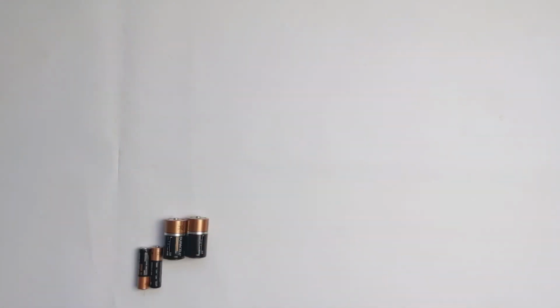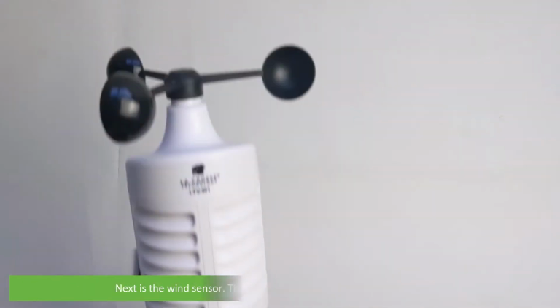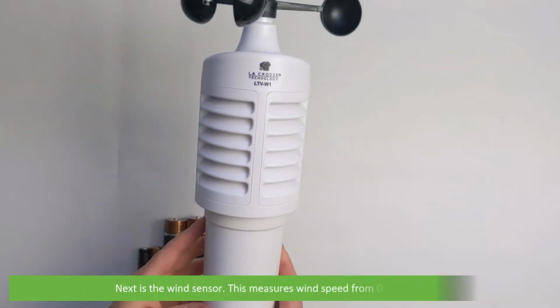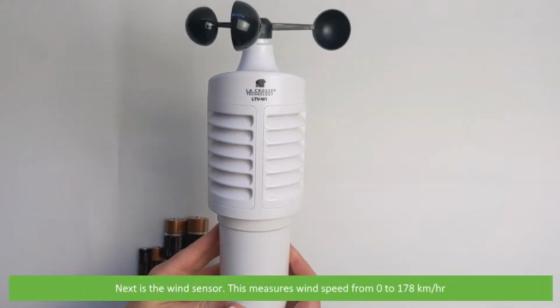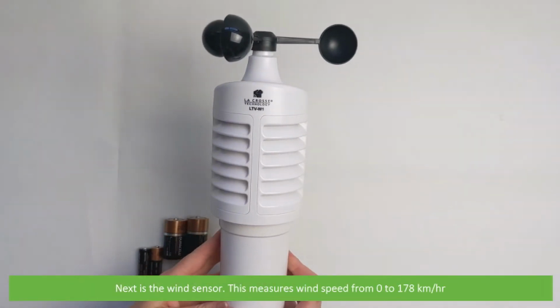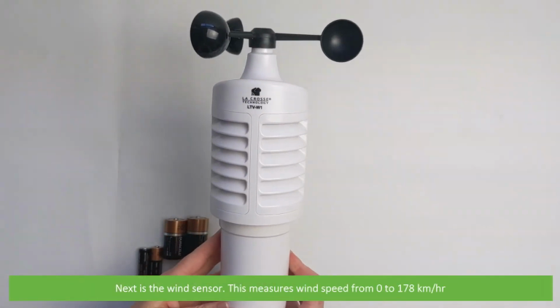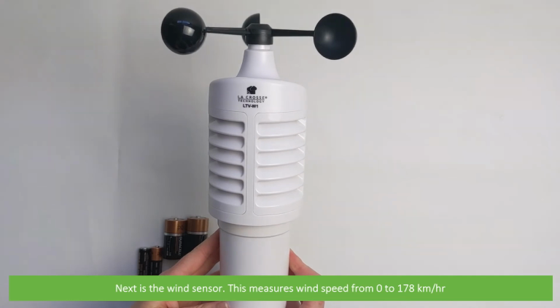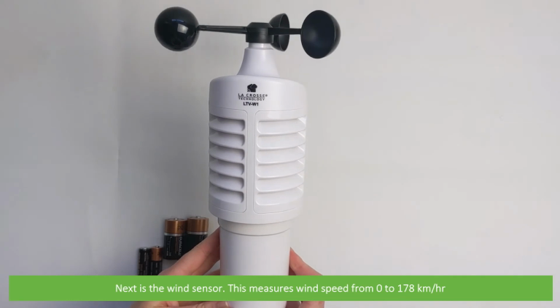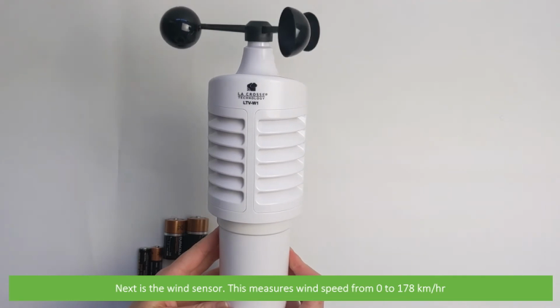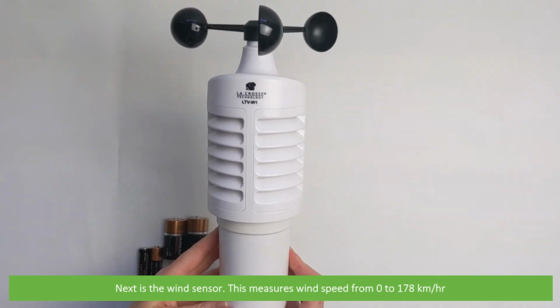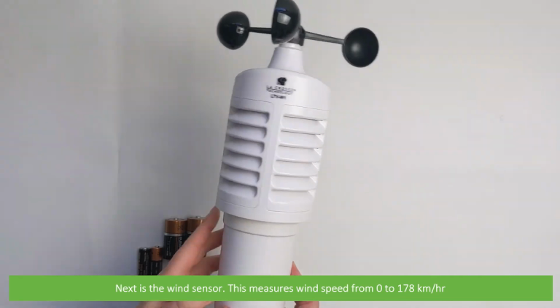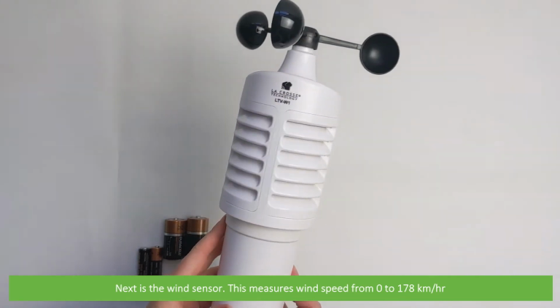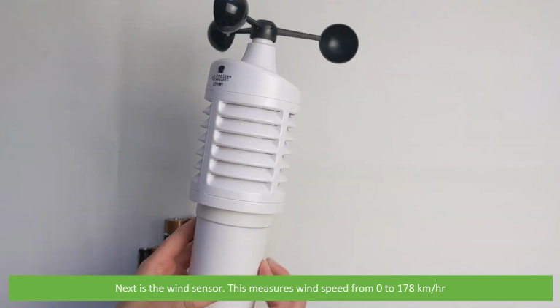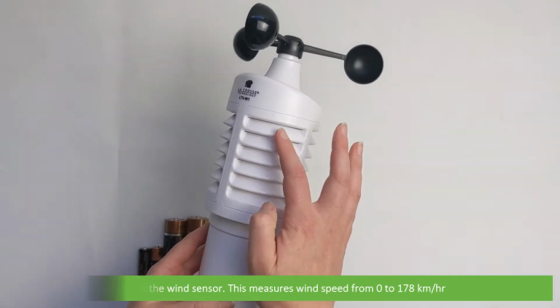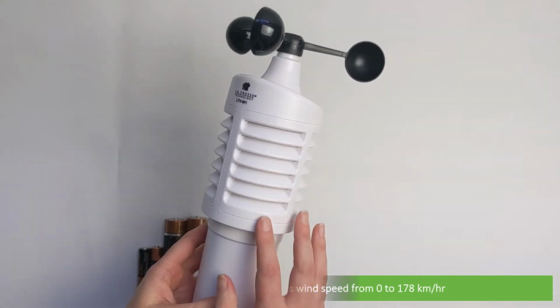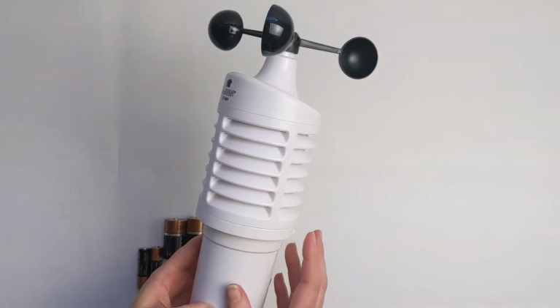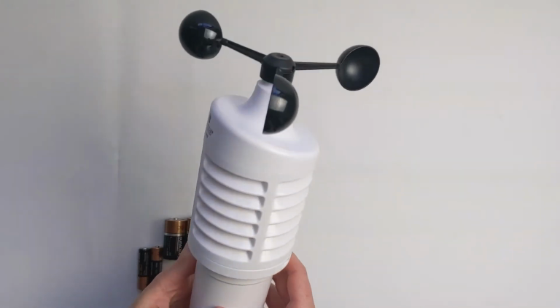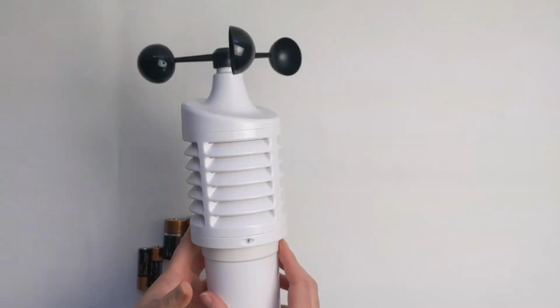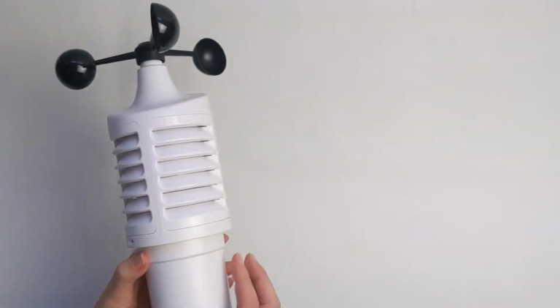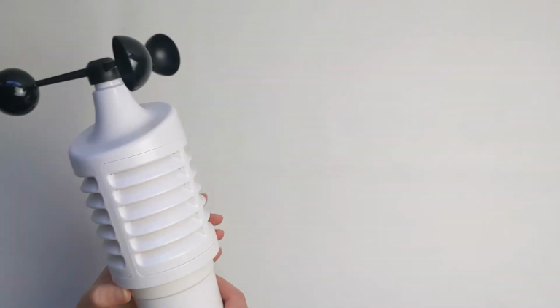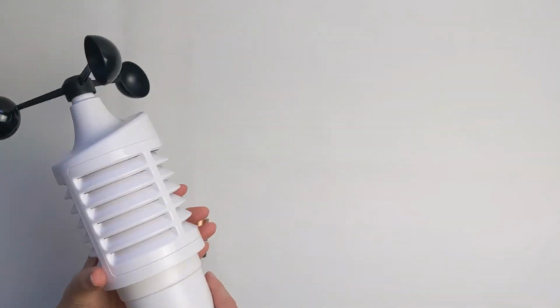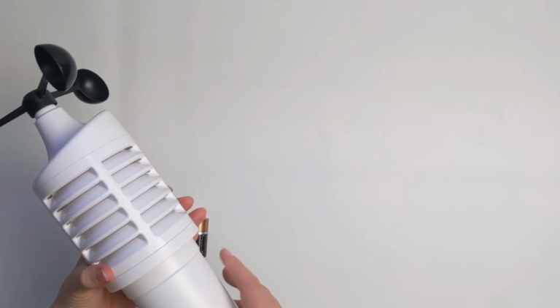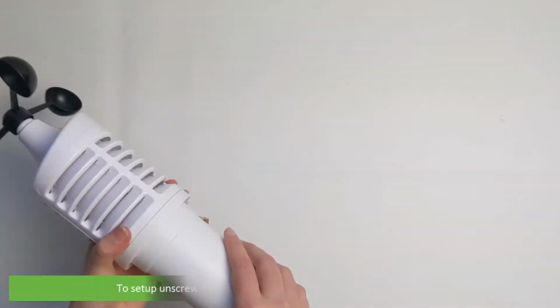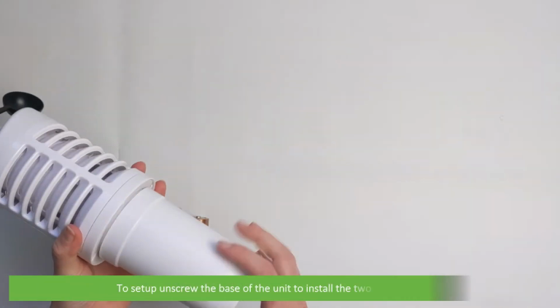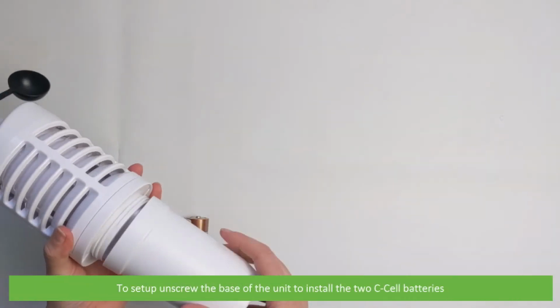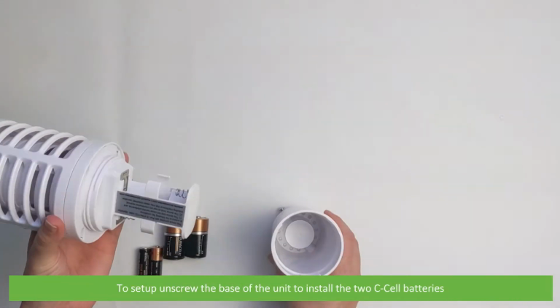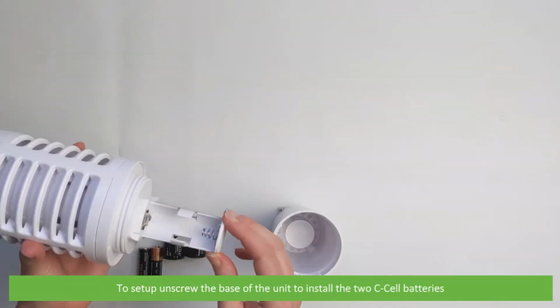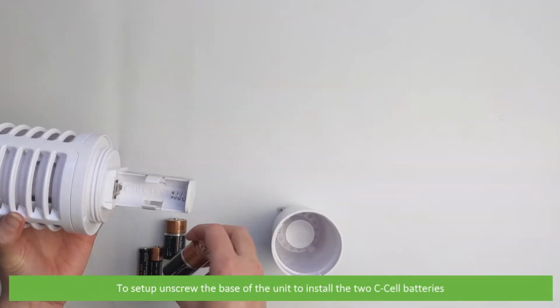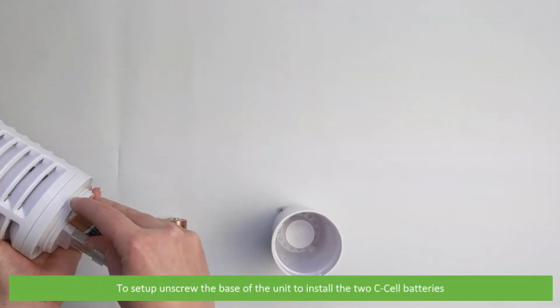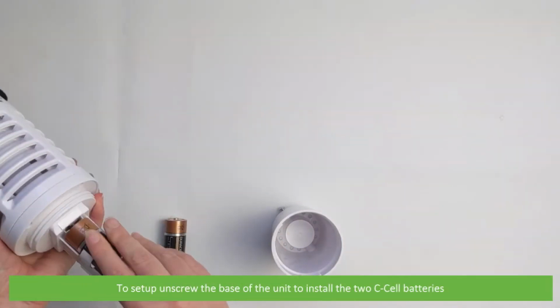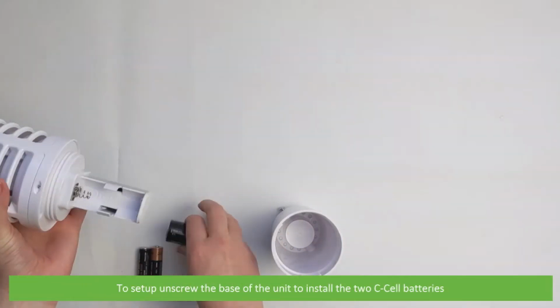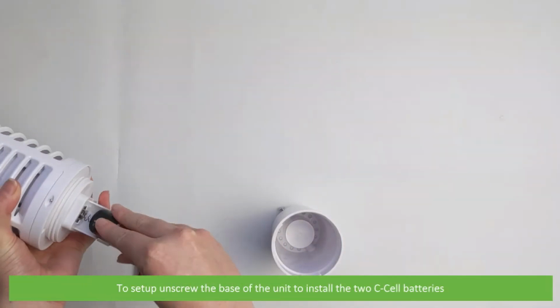Next is the wind sensor. This measures wind speed from 0 to 178 kilometers per hour. To set up, unscrew the base of the unit to install the two C-cell batteries.